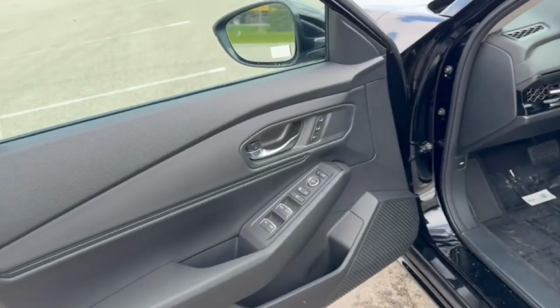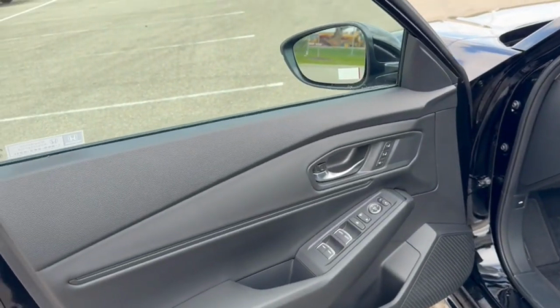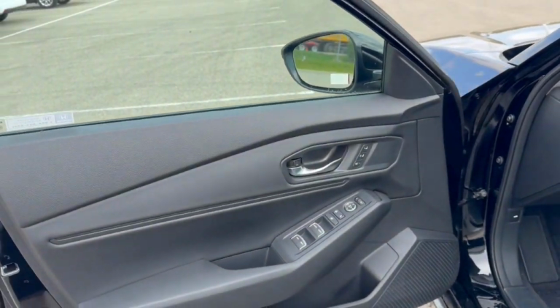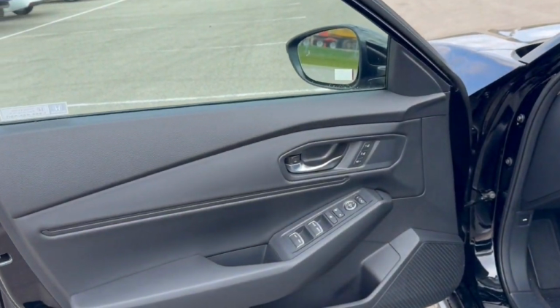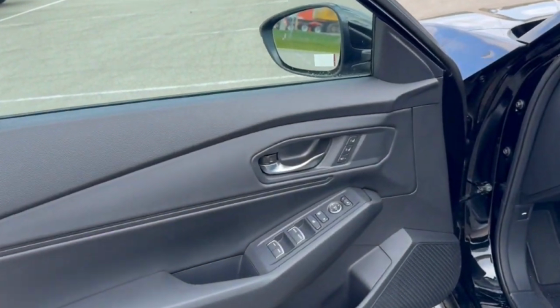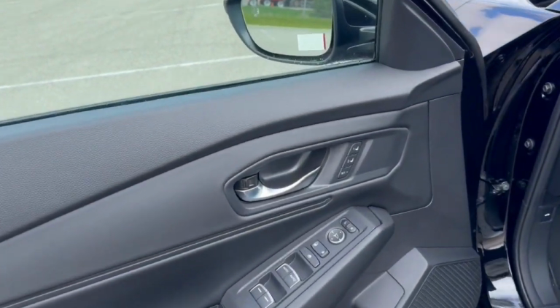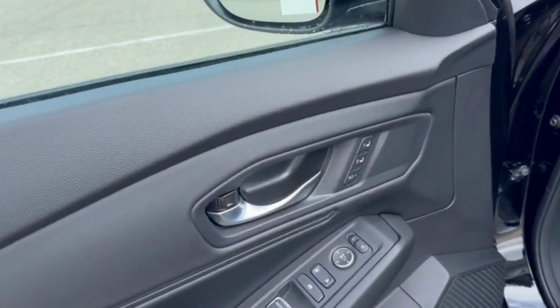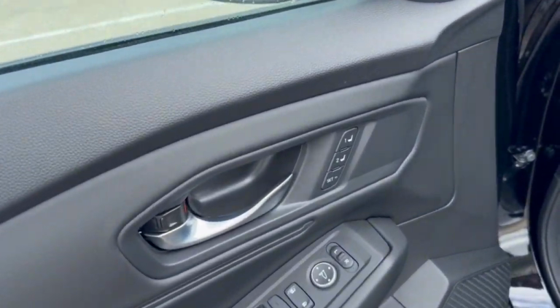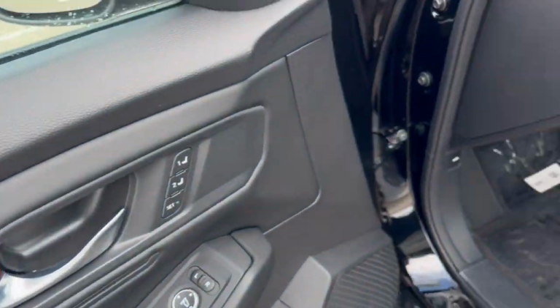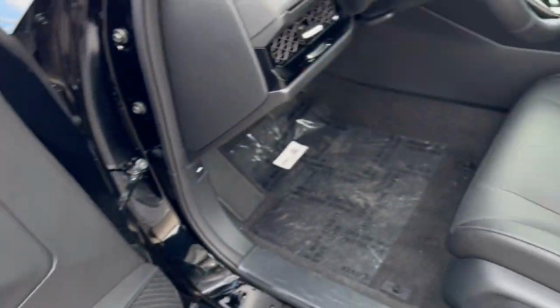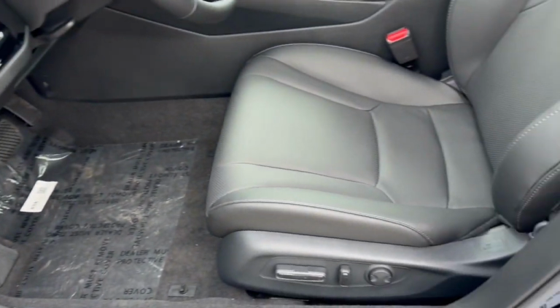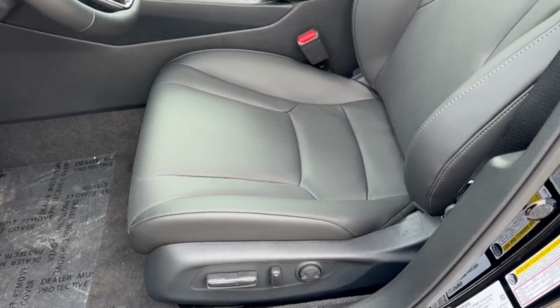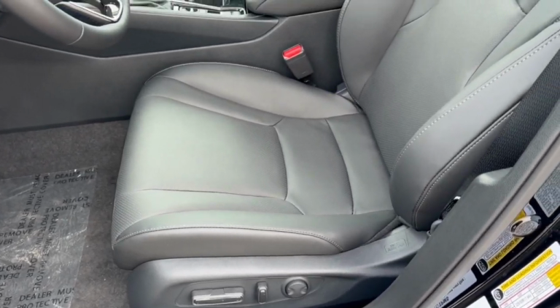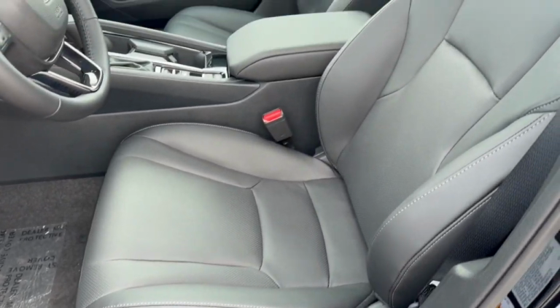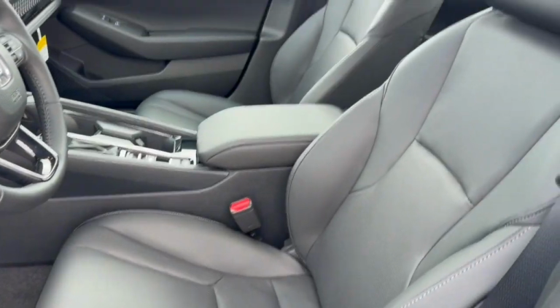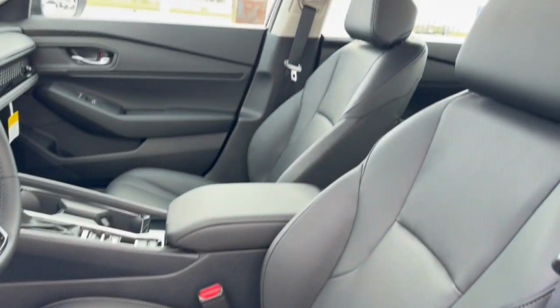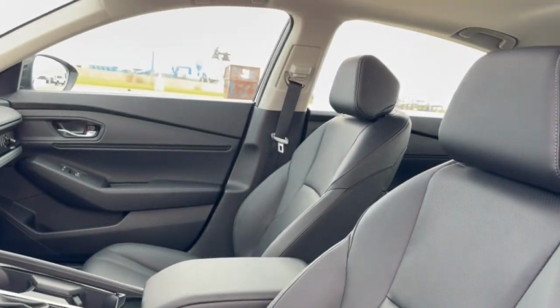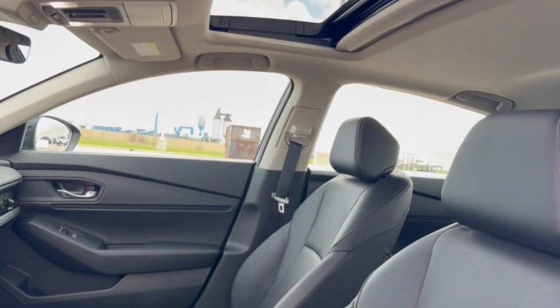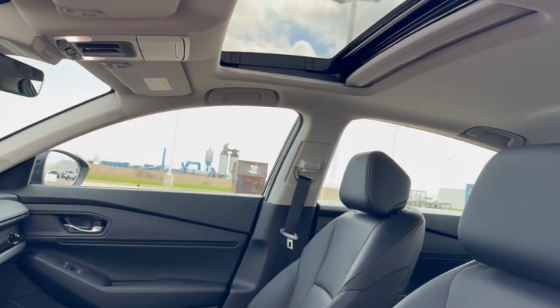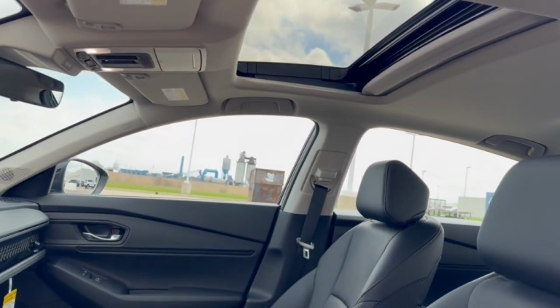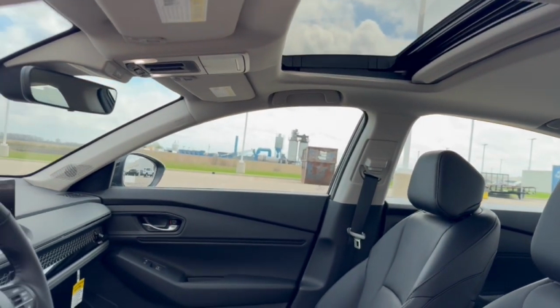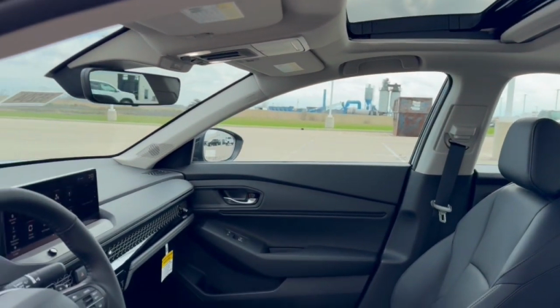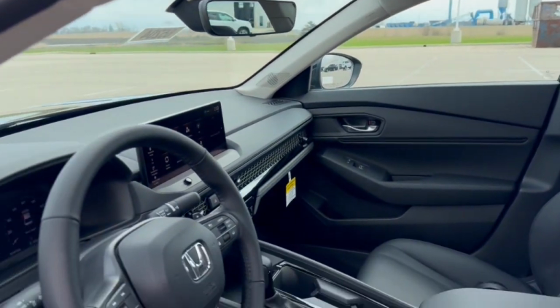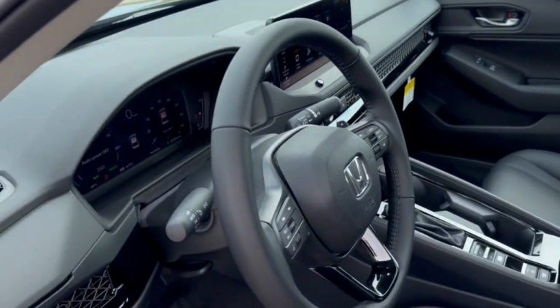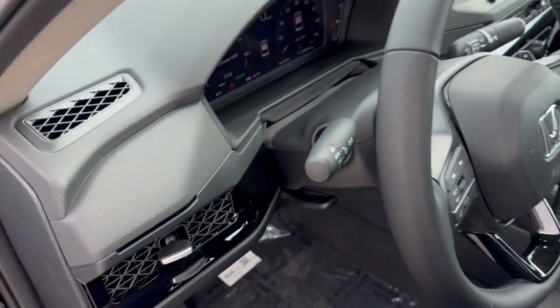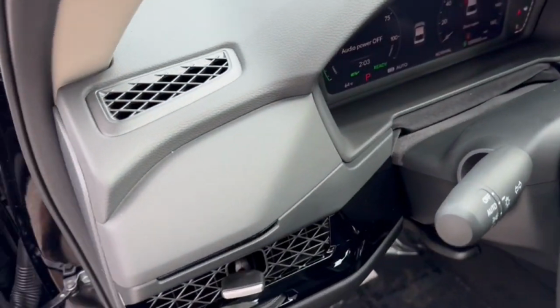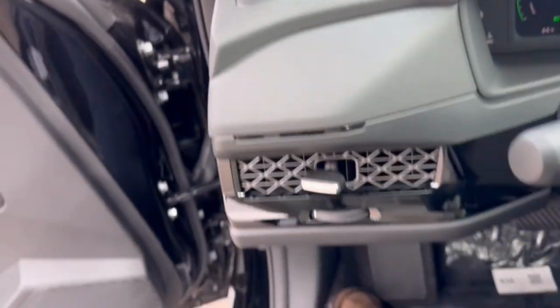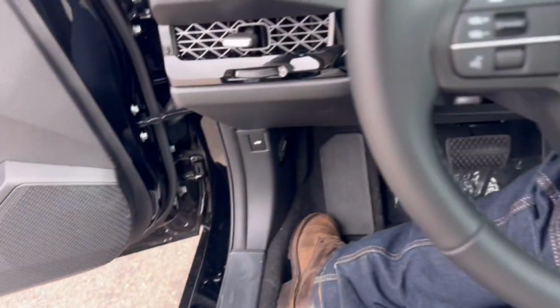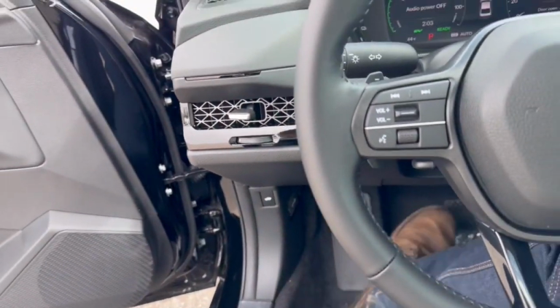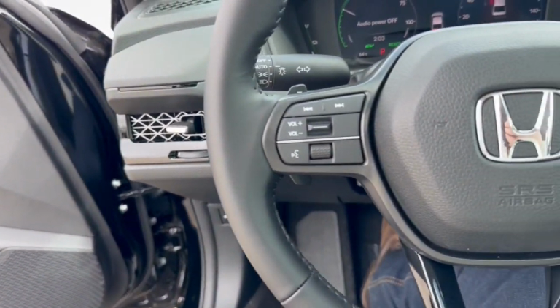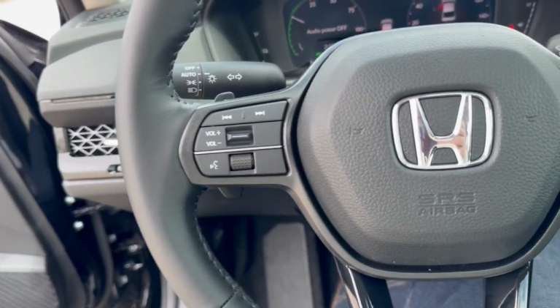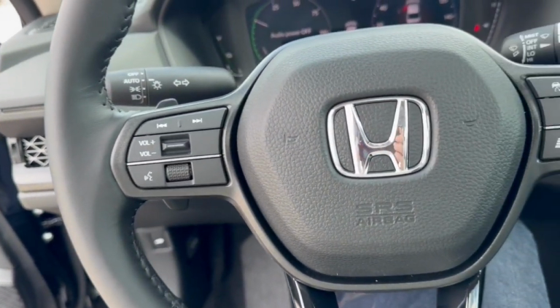Nice all-black interior. You've got memory function buttons for your power driver's seat, perforated black leather seating throughout. It has a sunroof, so plenty of beautiful natural light in the vehicle. You've got the leather-wrapped steering wheel.